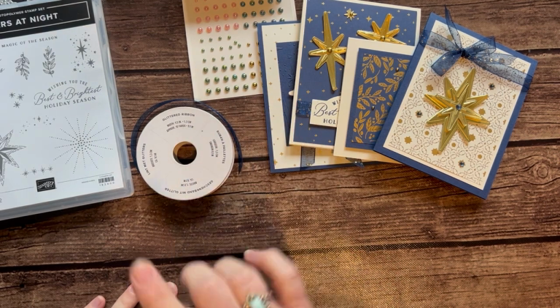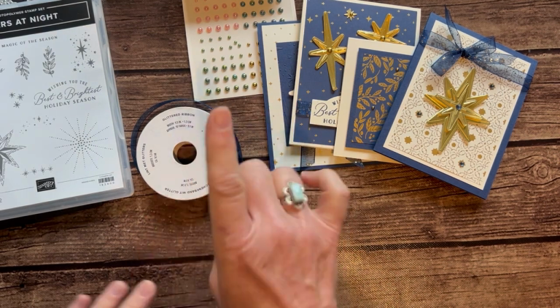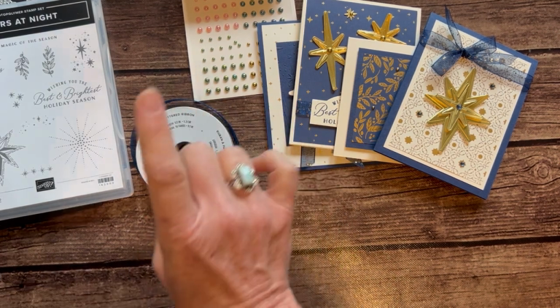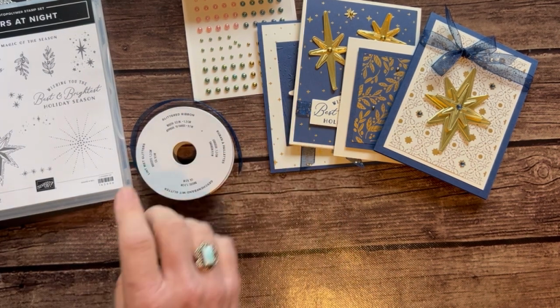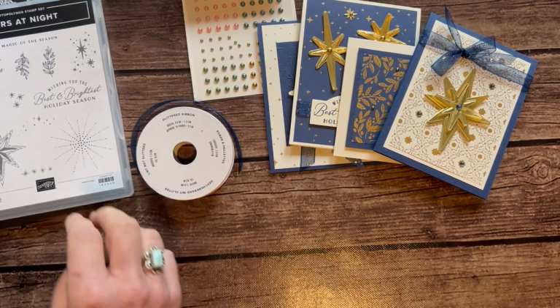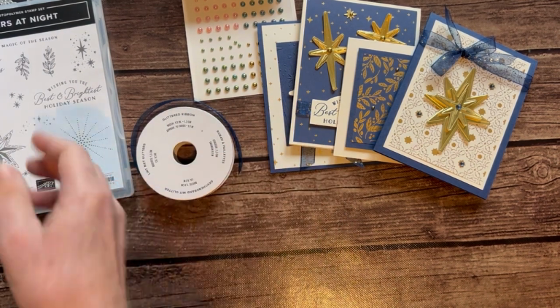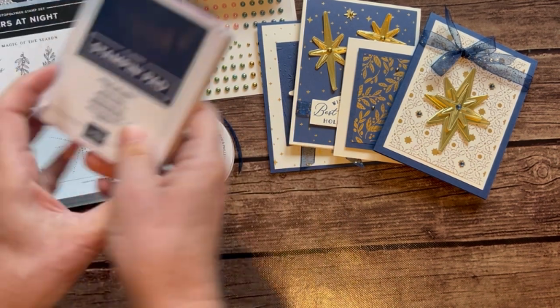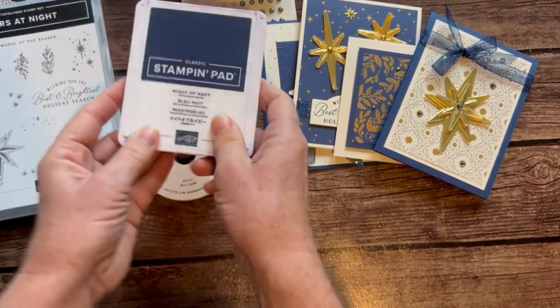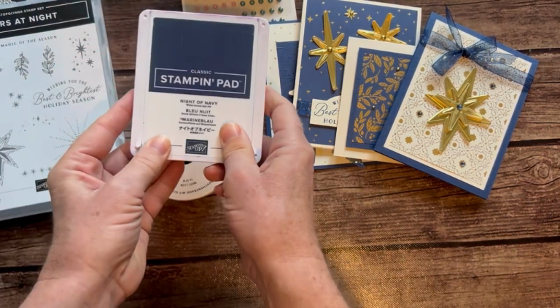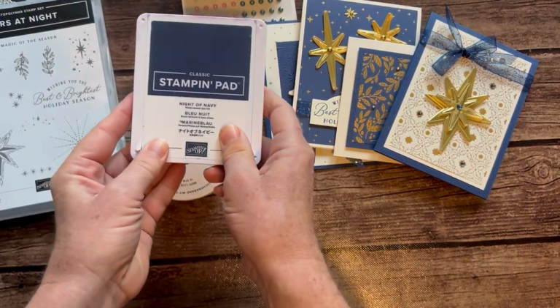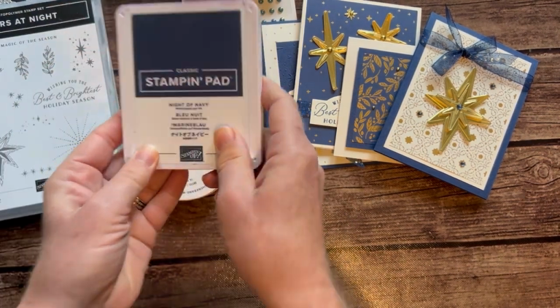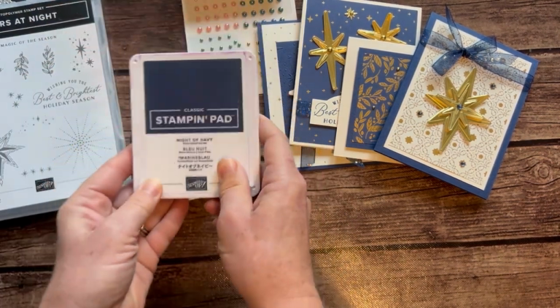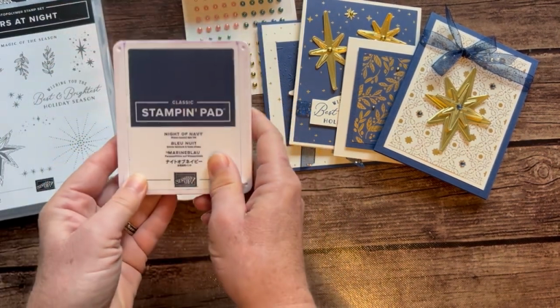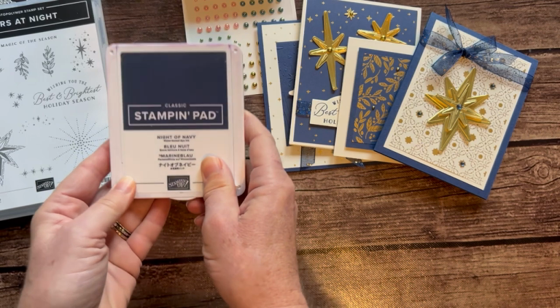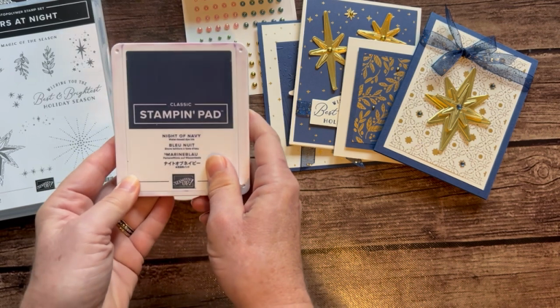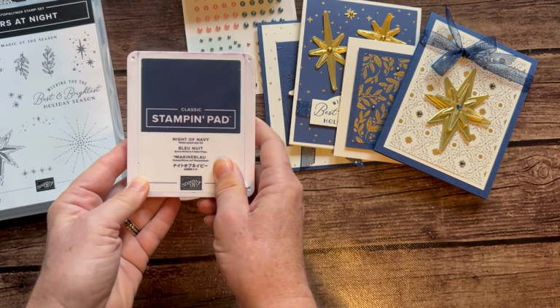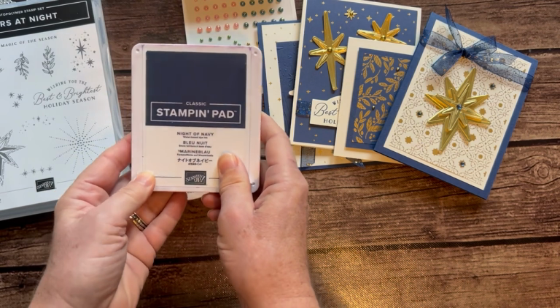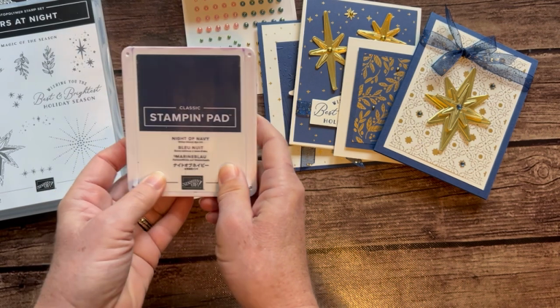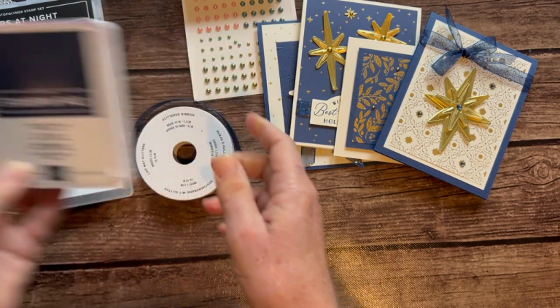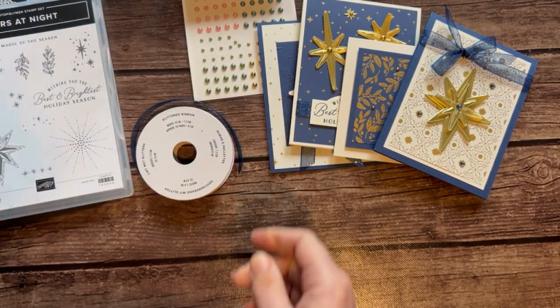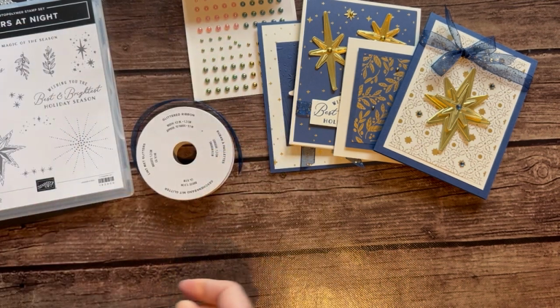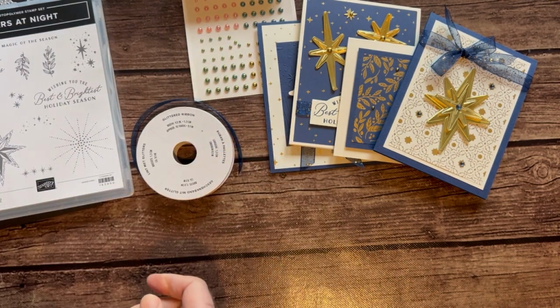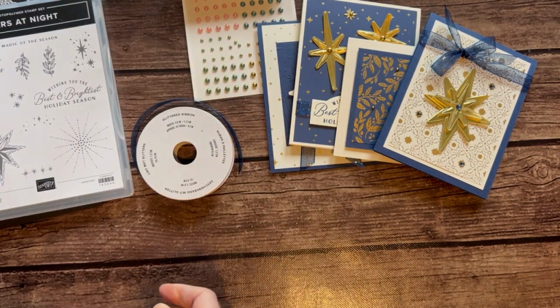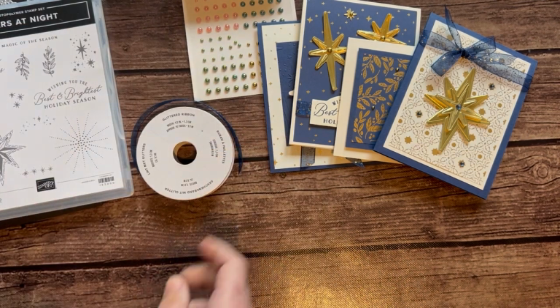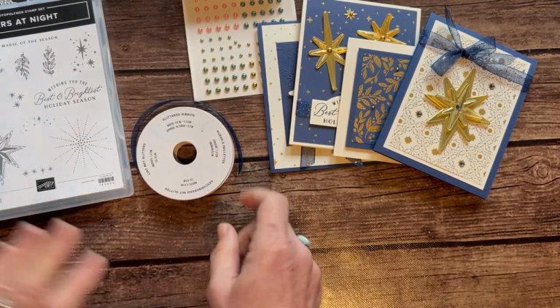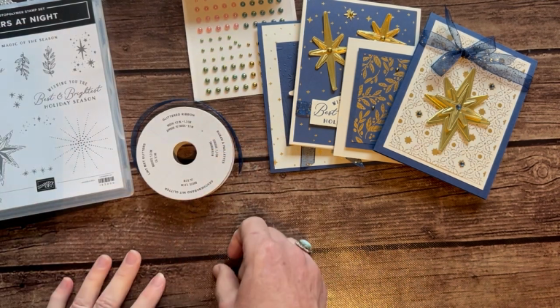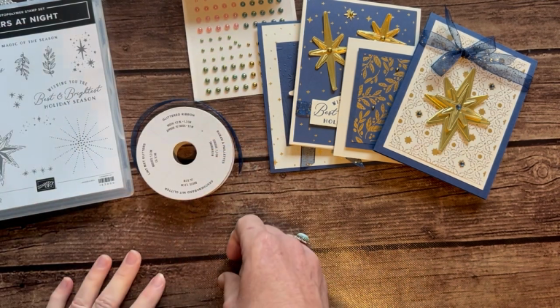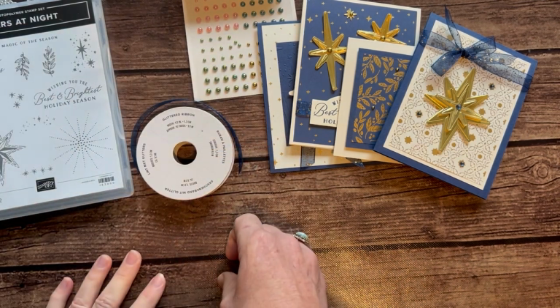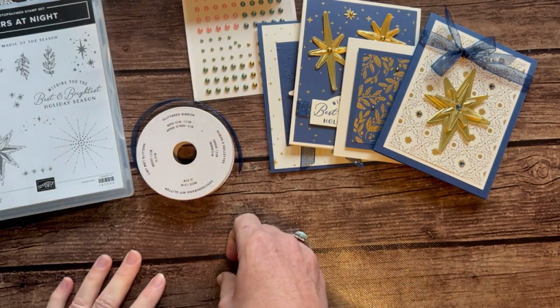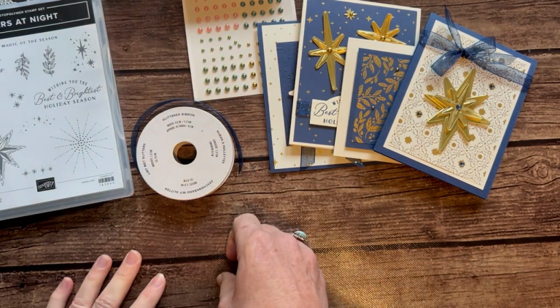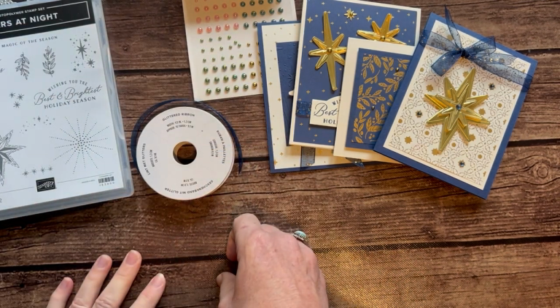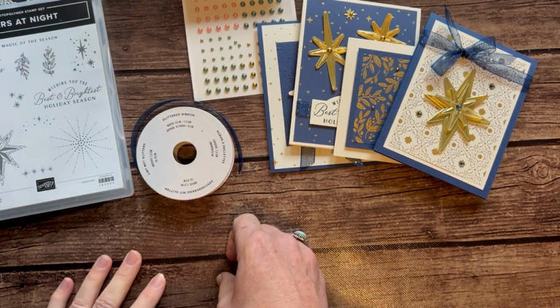You also need a Night of Navy ink pad. That is it — that's the only ink pad I used on this class-to-go kit.